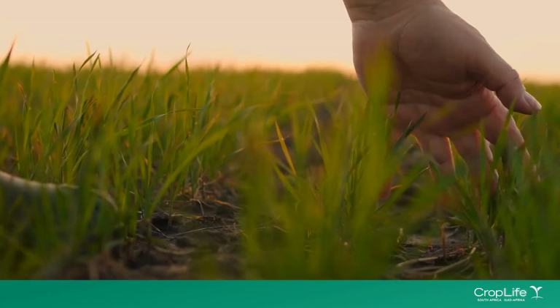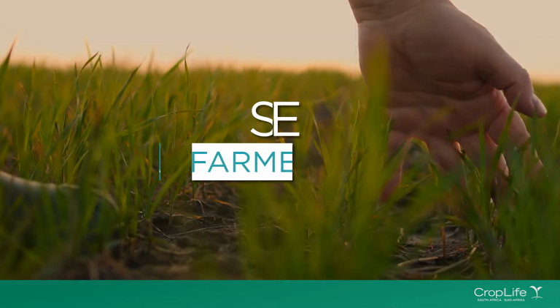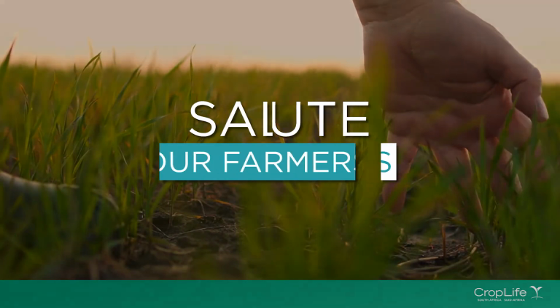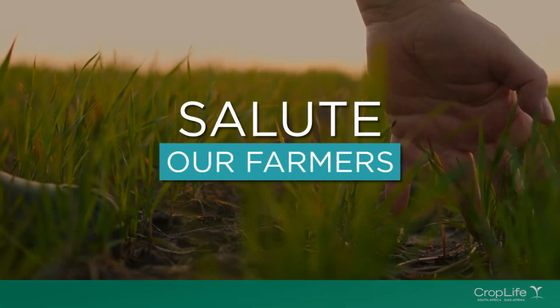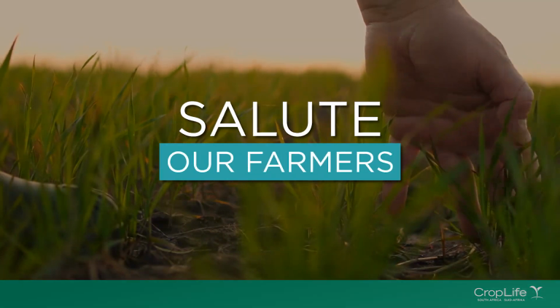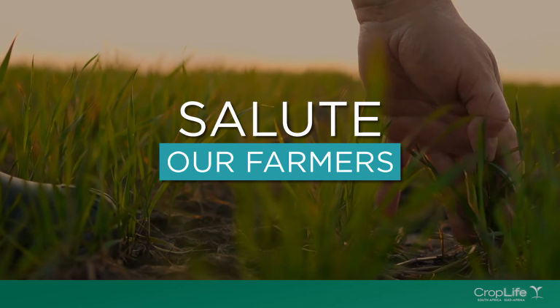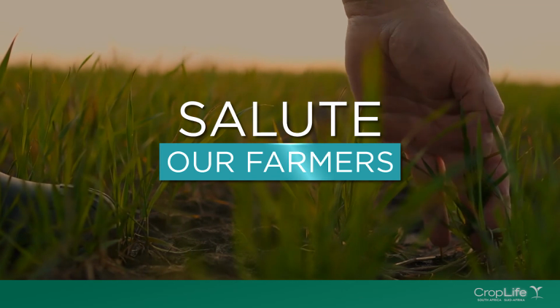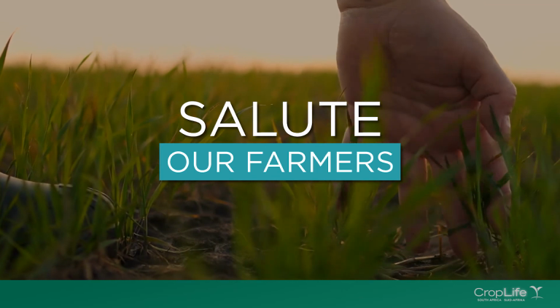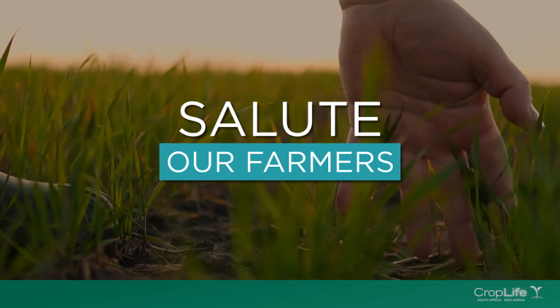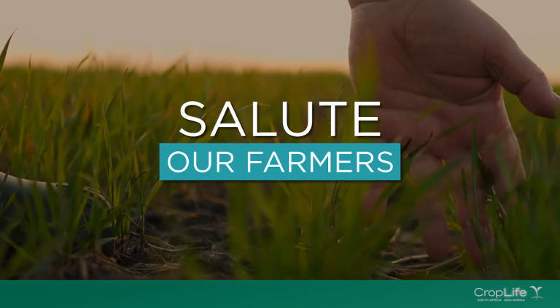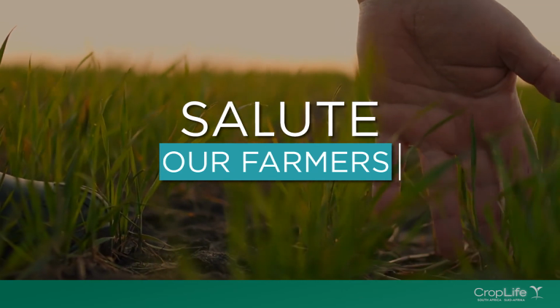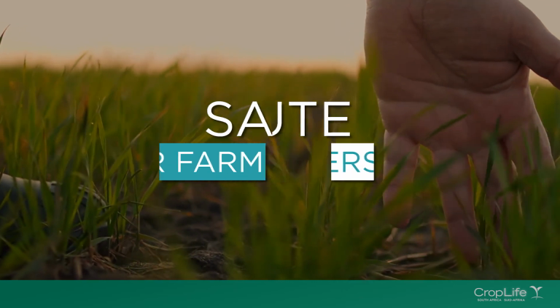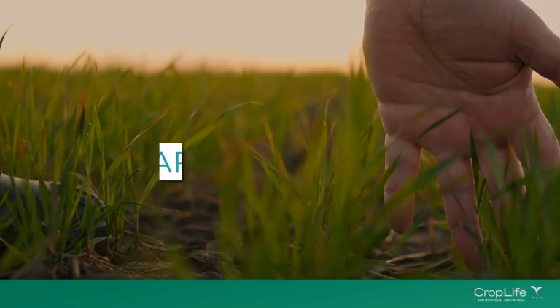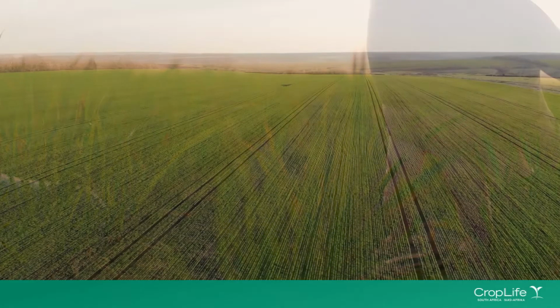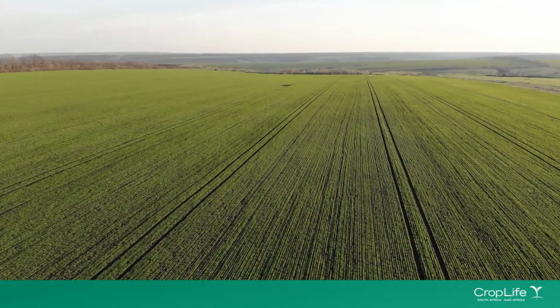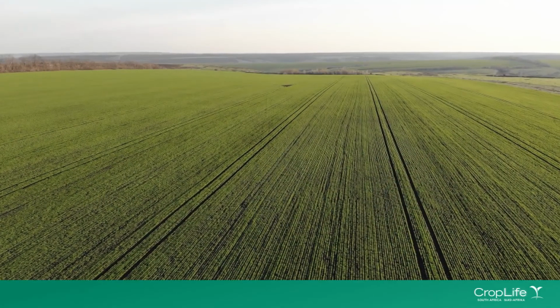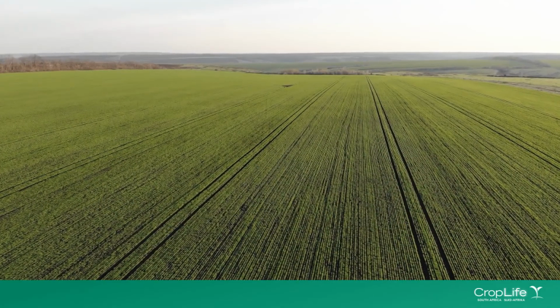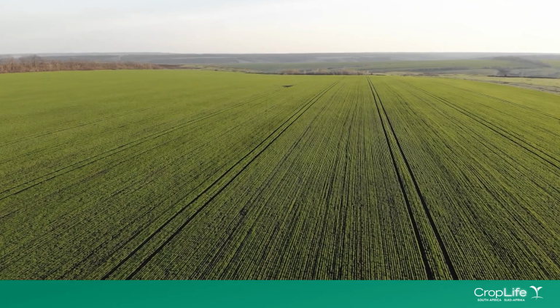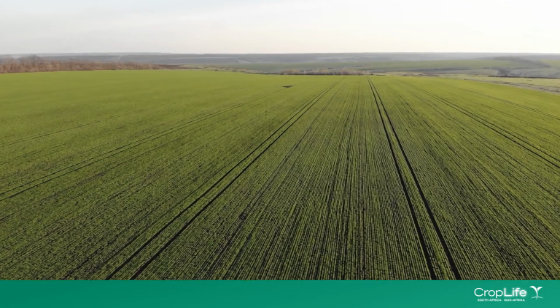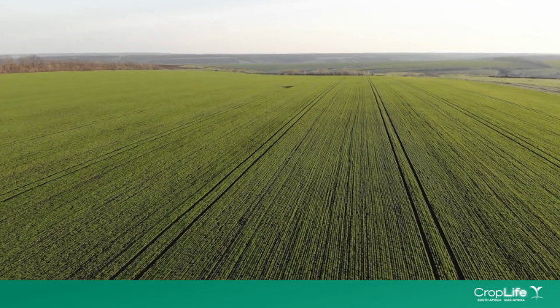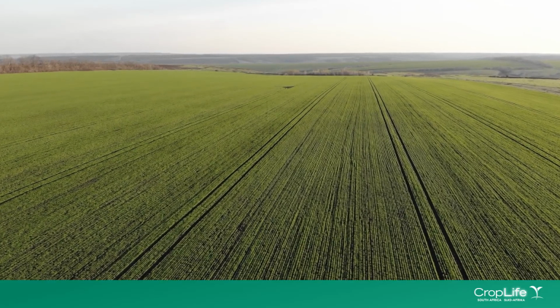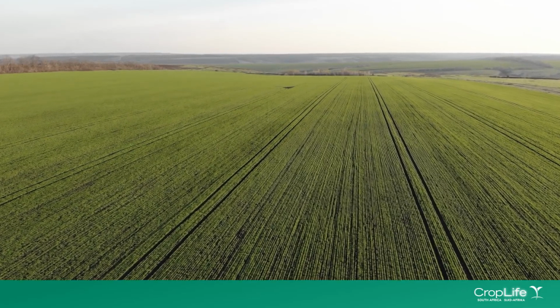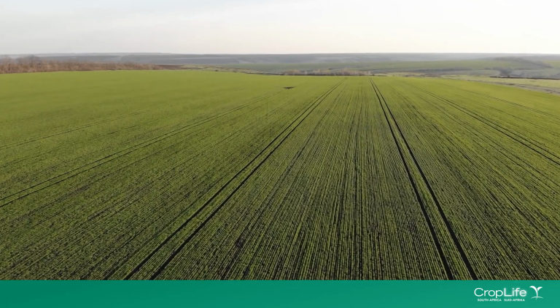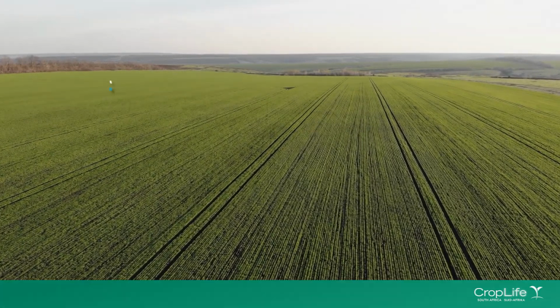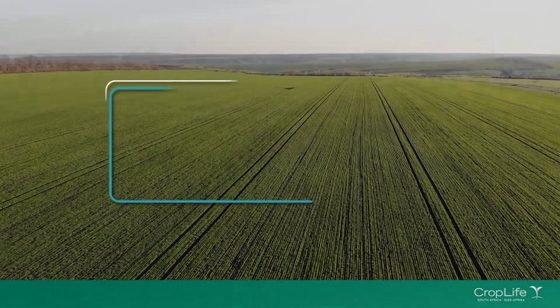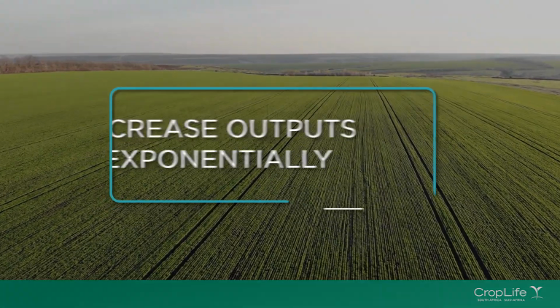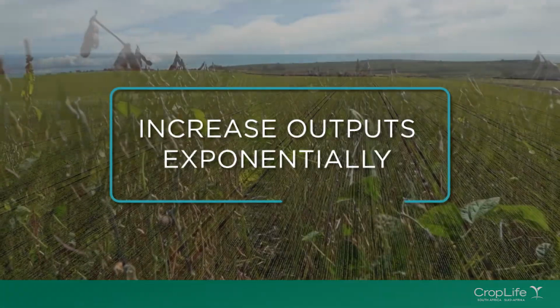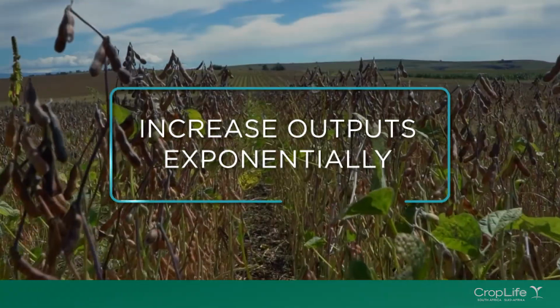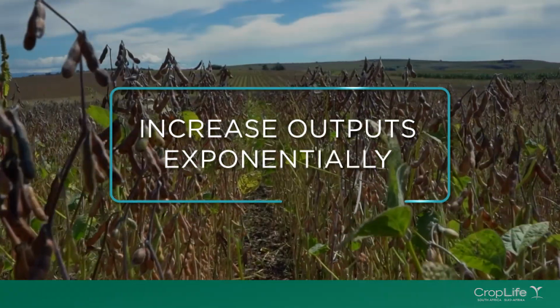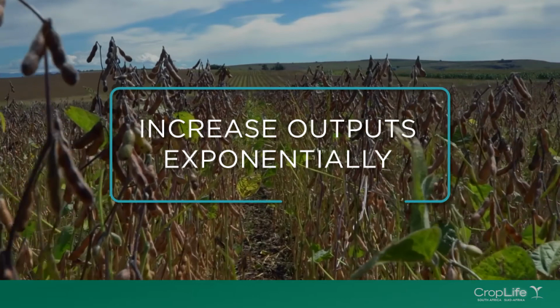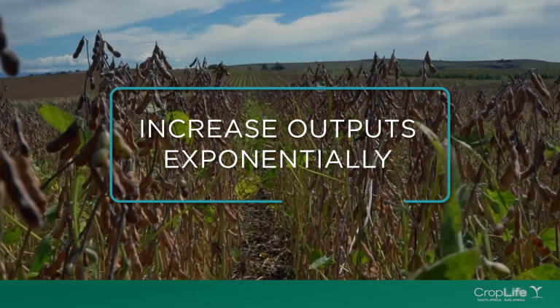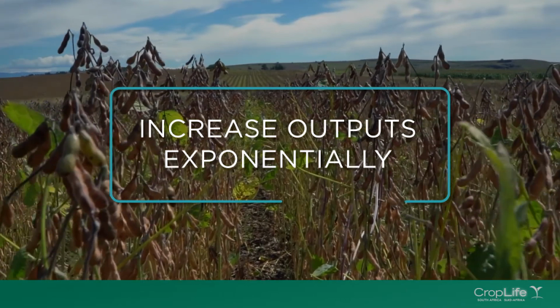We salute our farmers who continuously work hard to increase yields, overcome challenges and produce nutritious food. Thanks to rapid developments in science and technology, farmers can exponentially increase their outputs.